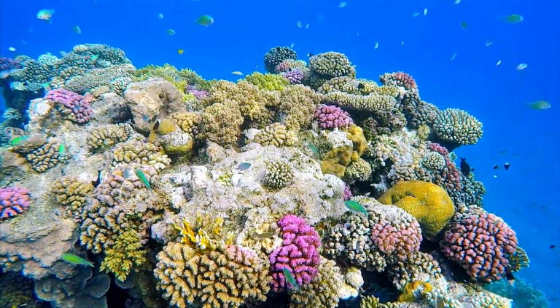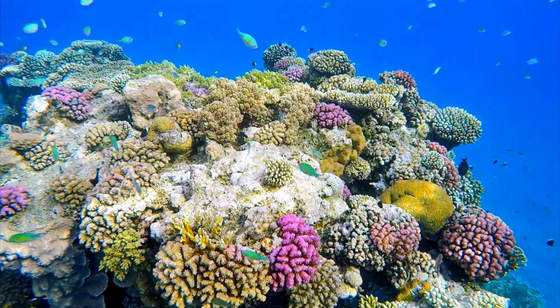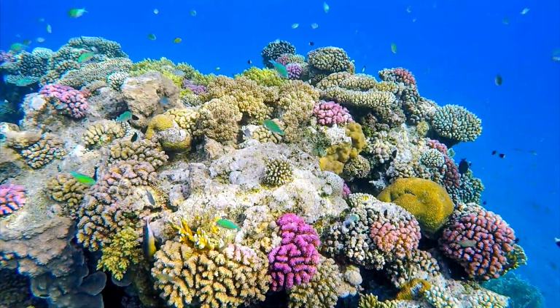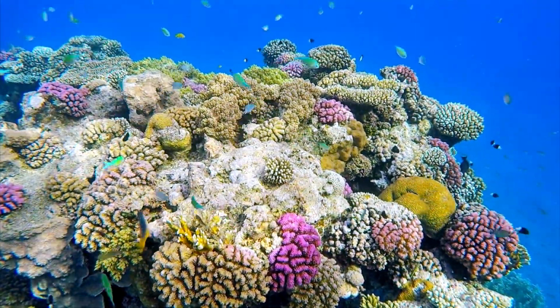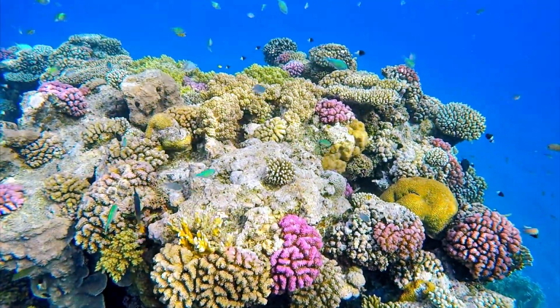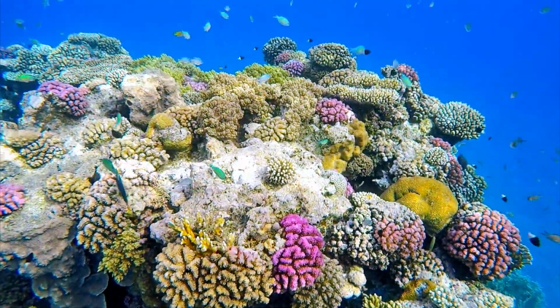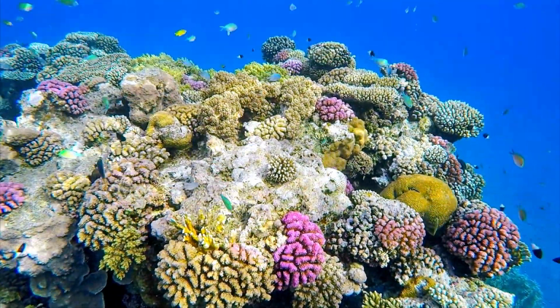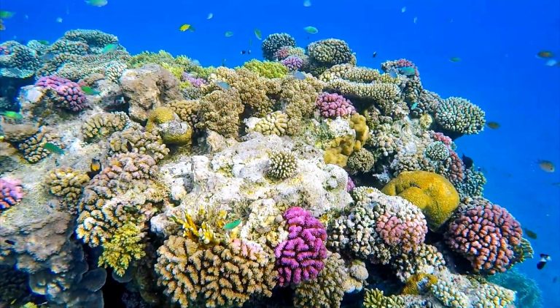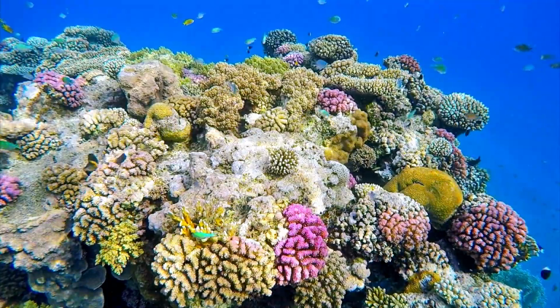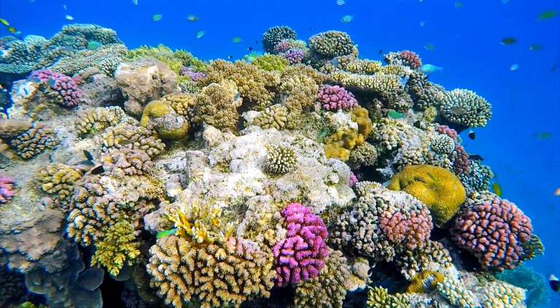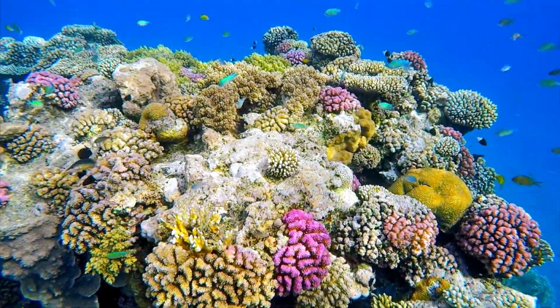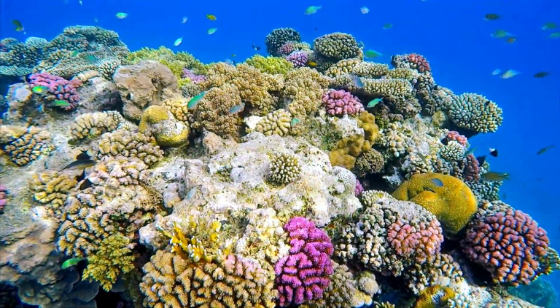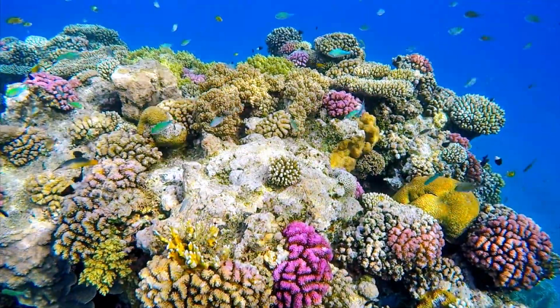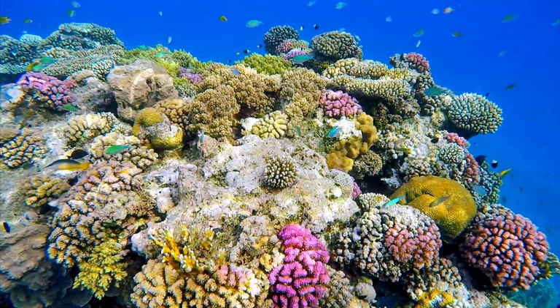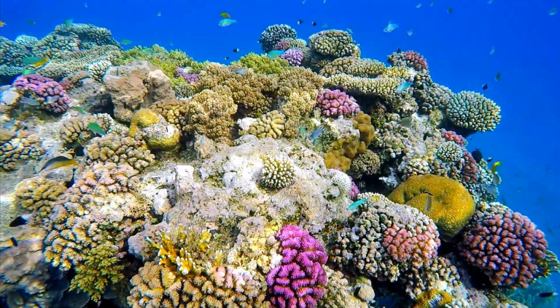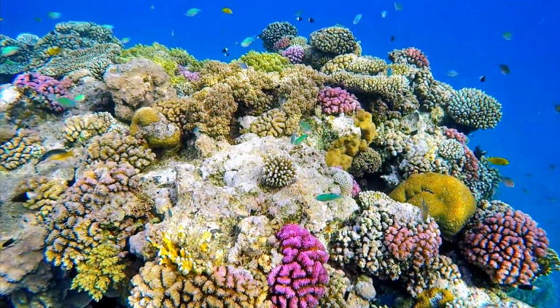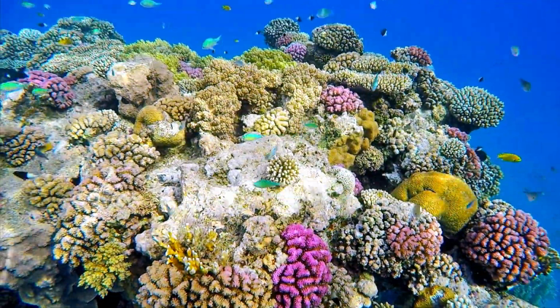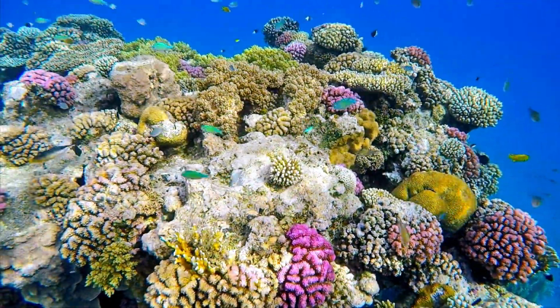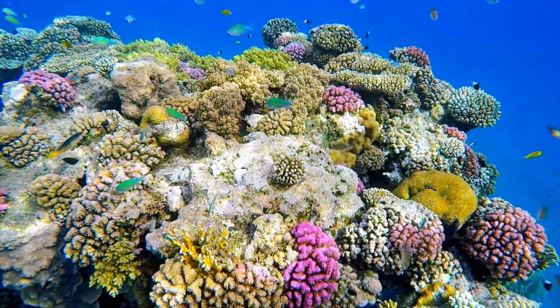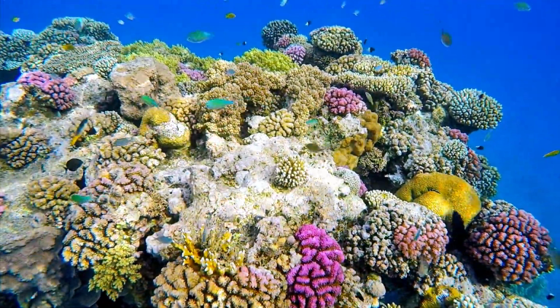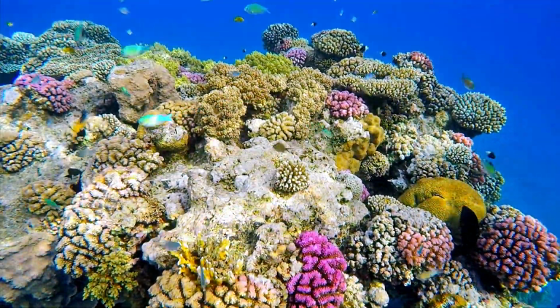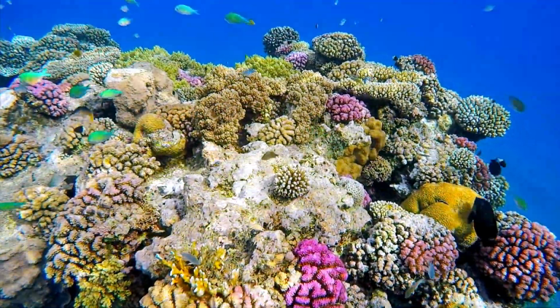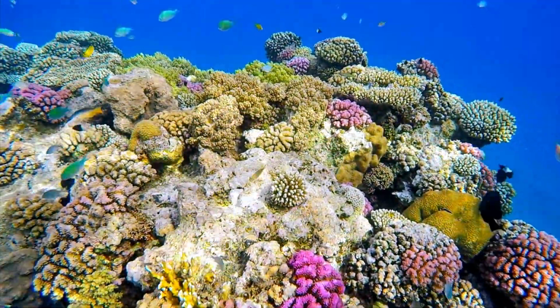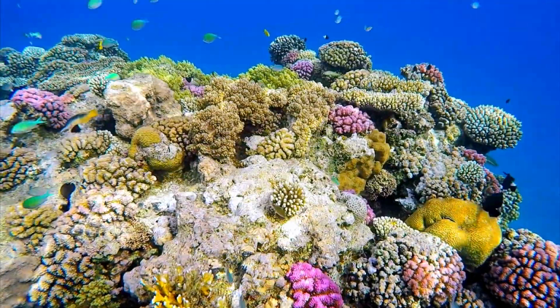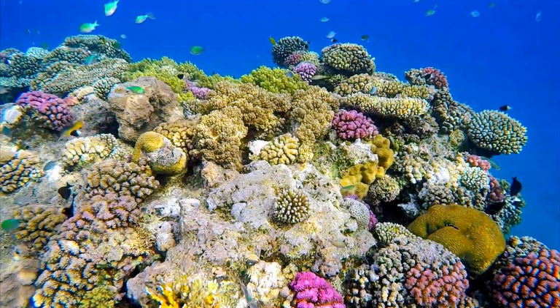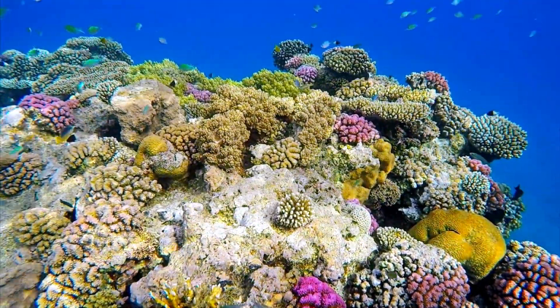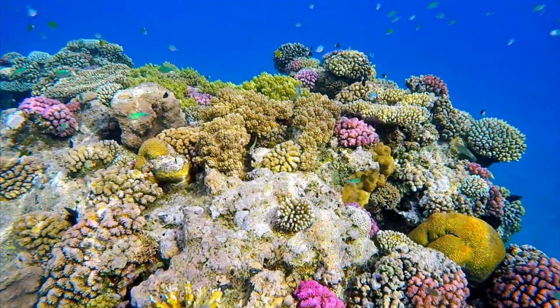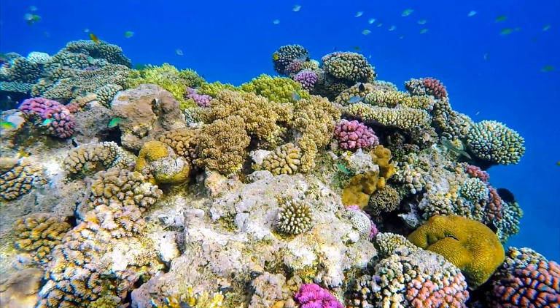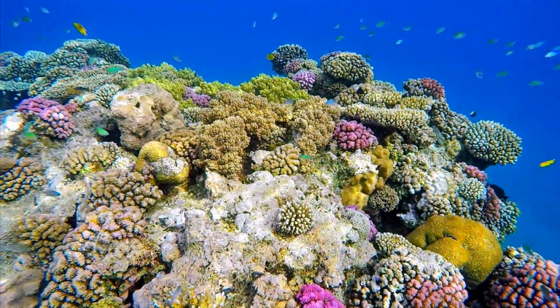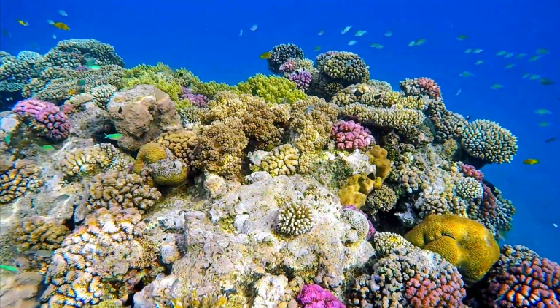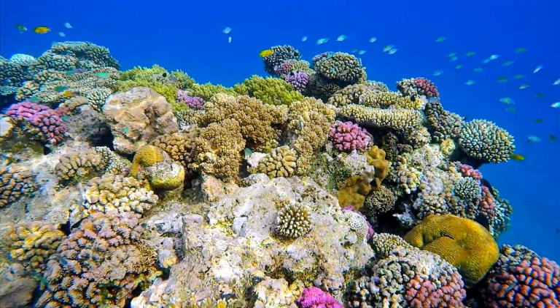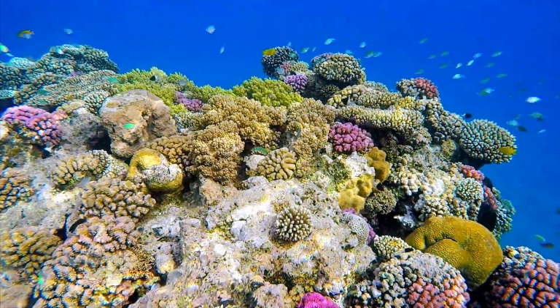Coral reefs are often referred to as the rainforests of the sea due to their incredible biodiversity. They're home to an astonishing array of marine life, including fish, crustaceans, mollusks, and more.